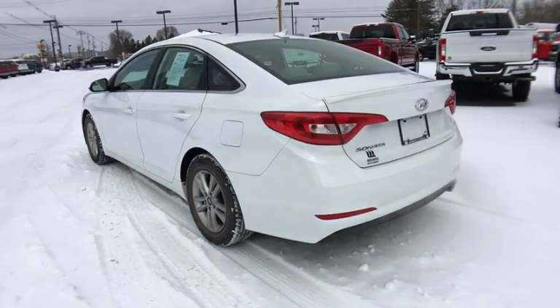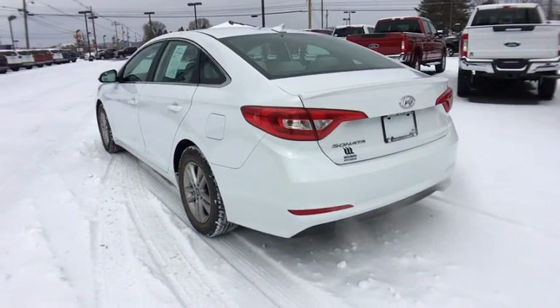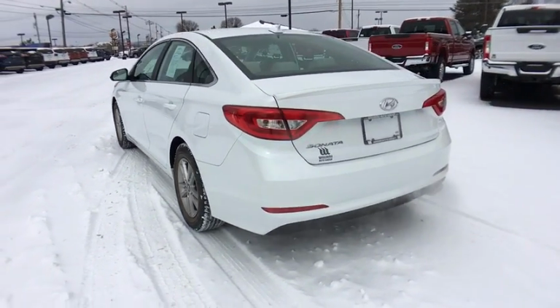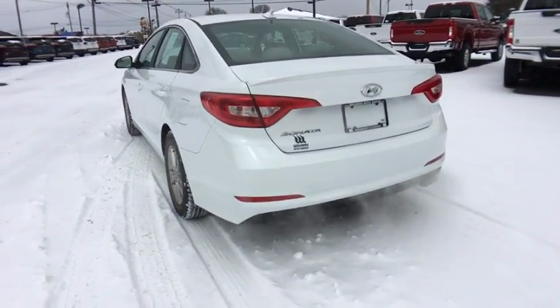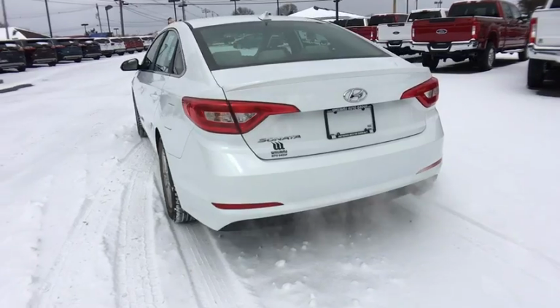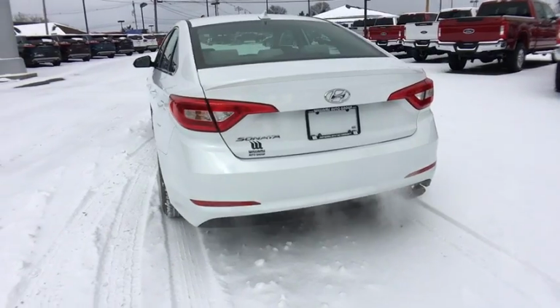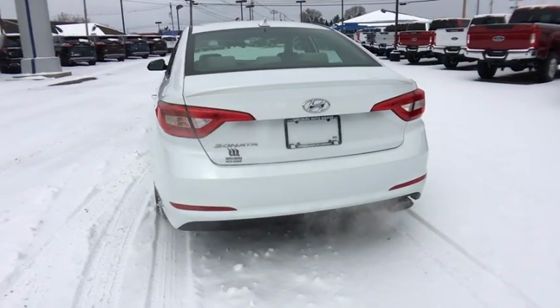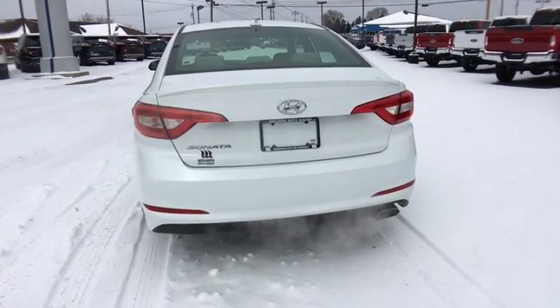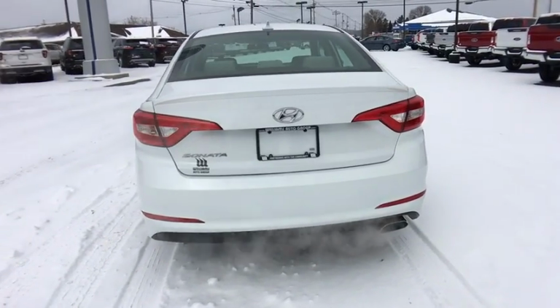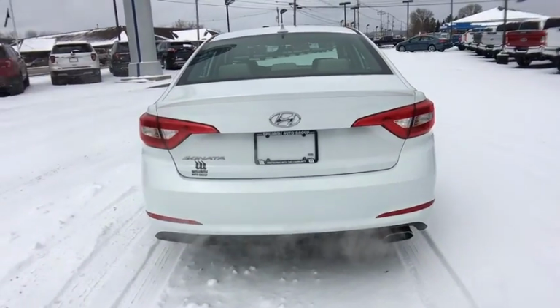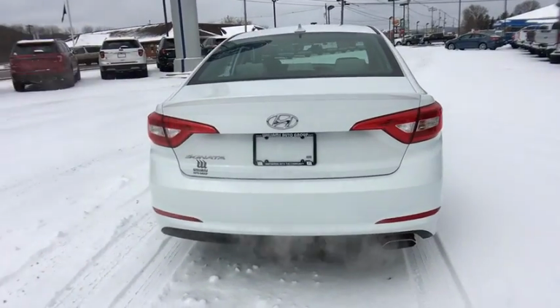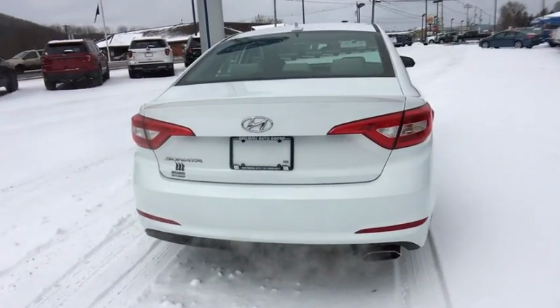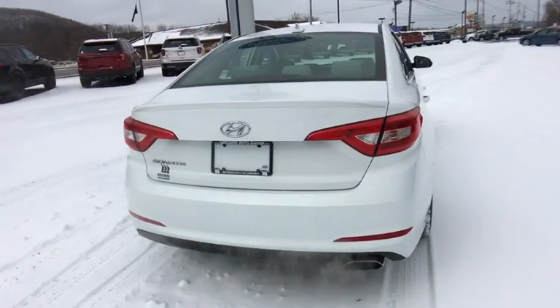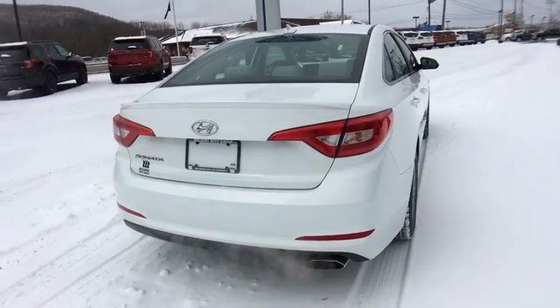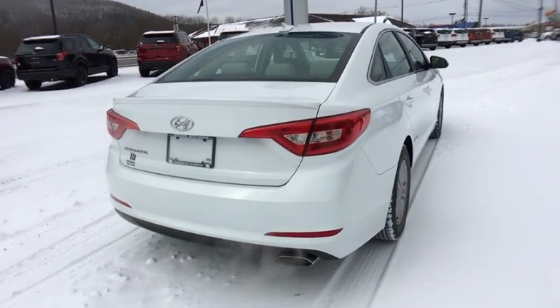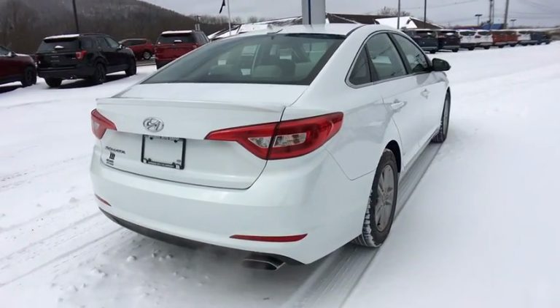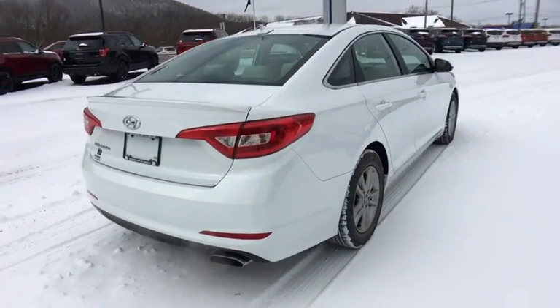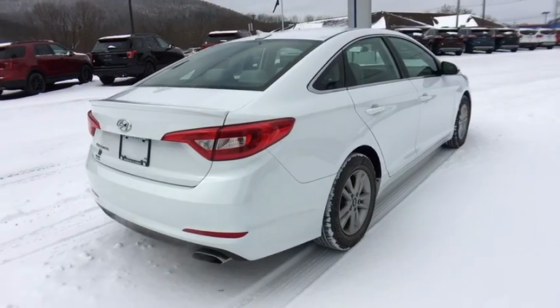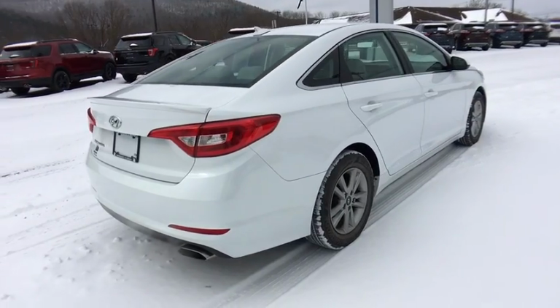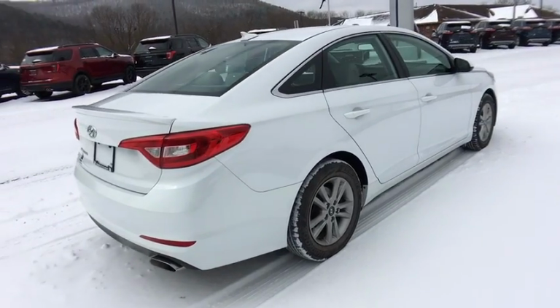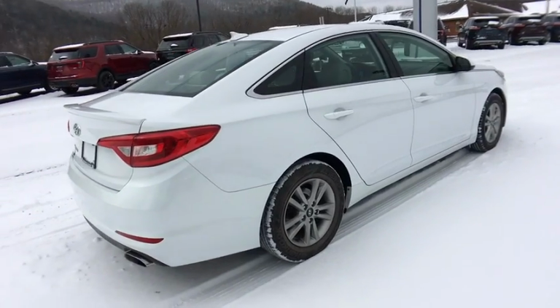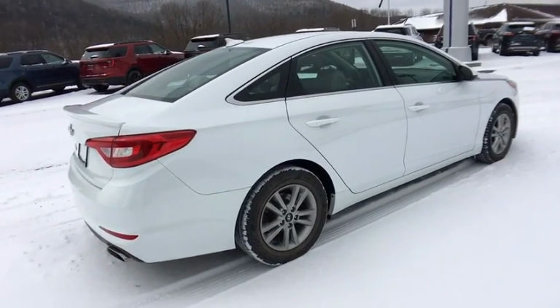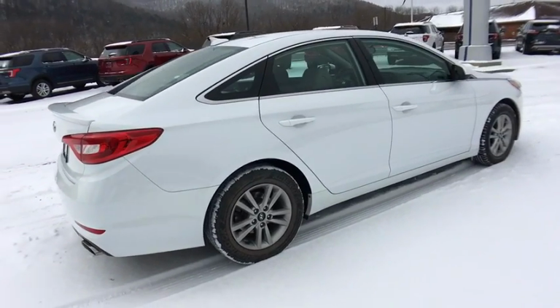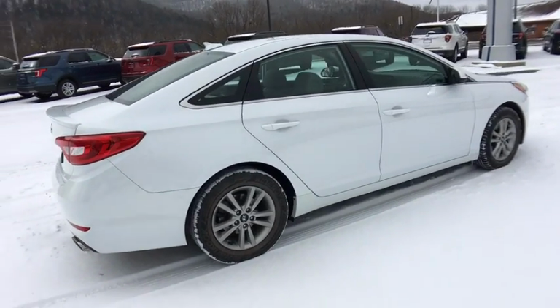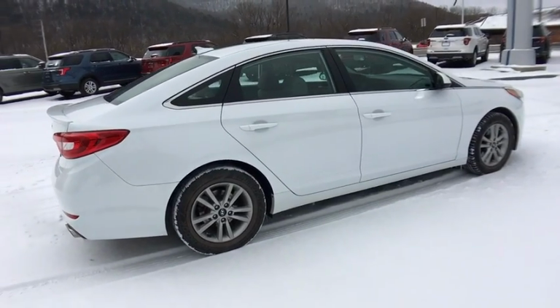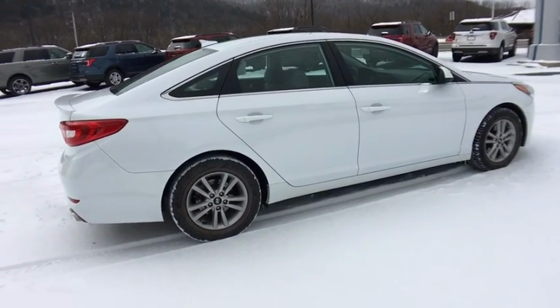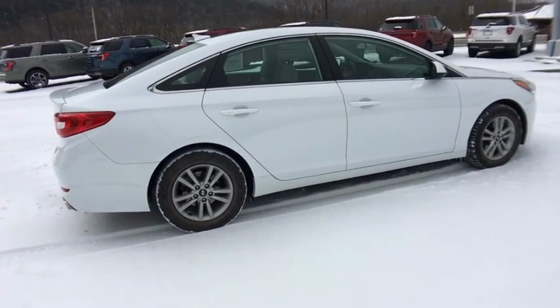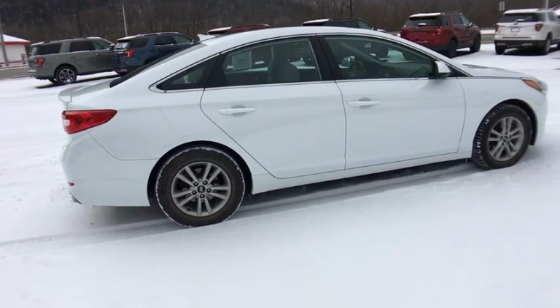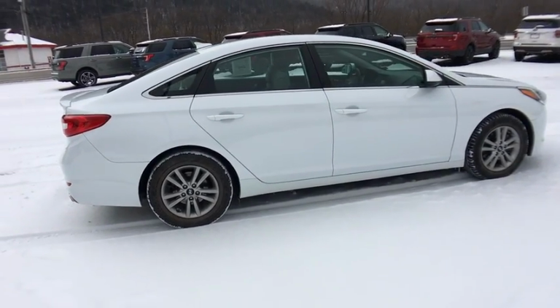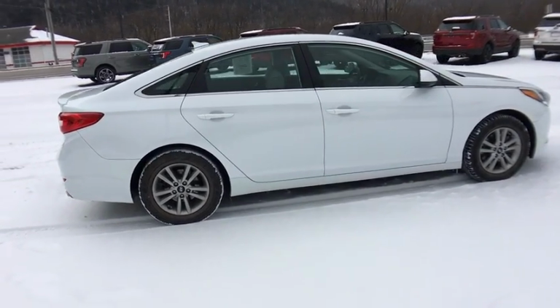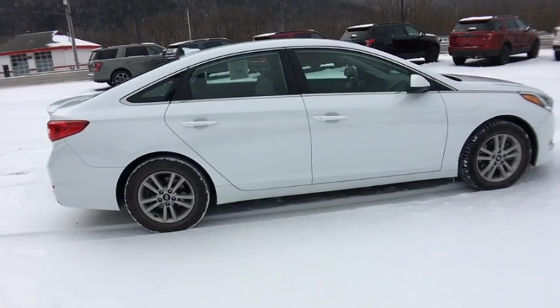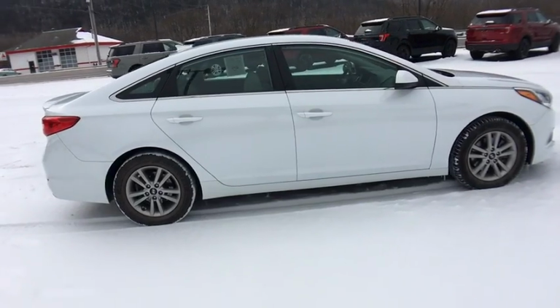This vehicle has less than 45,000 miles. Here are some of this vehicle's great options: stability control, traction control, keyless entry, steering wheel audio control, anti-lock braking system, Bluetooth.